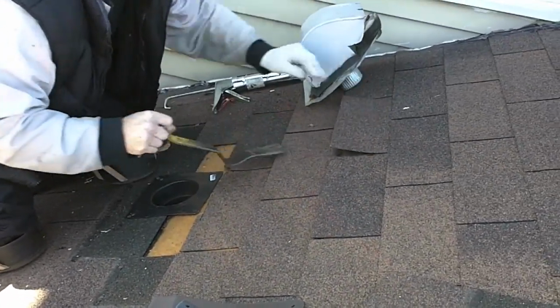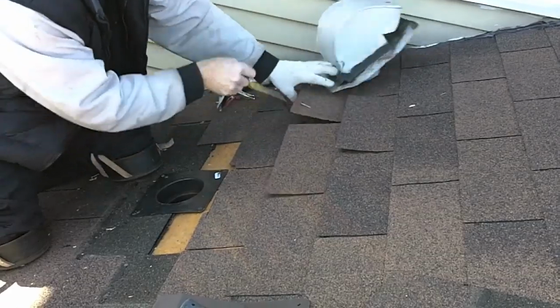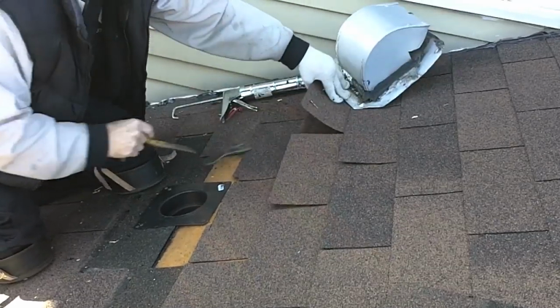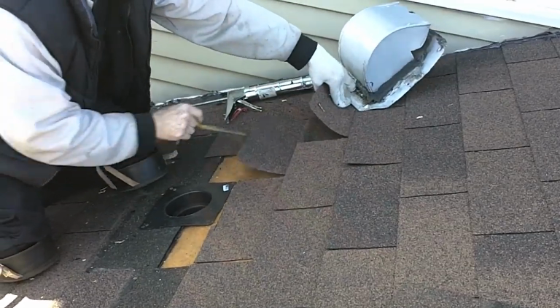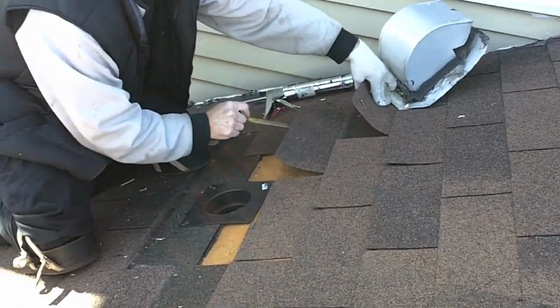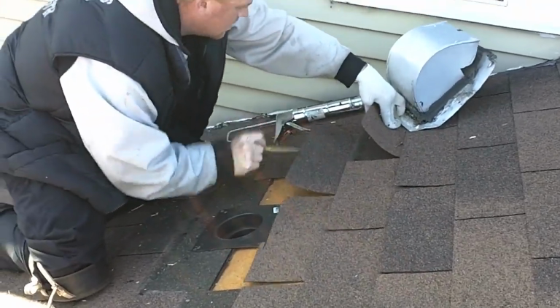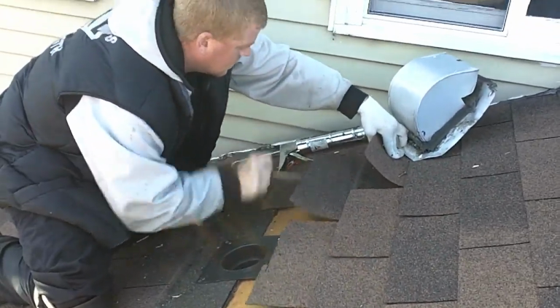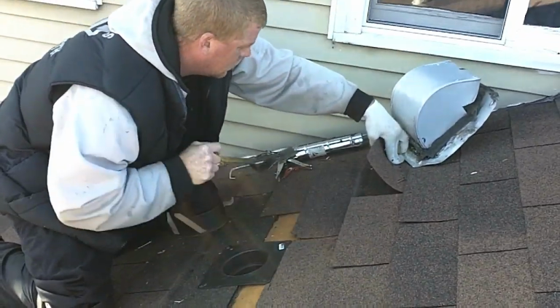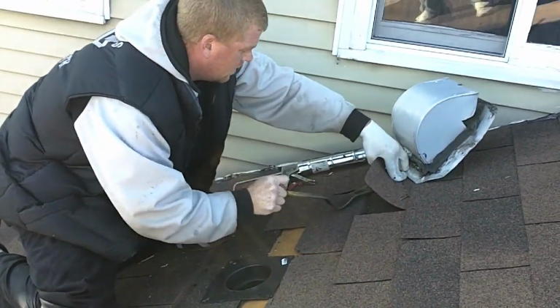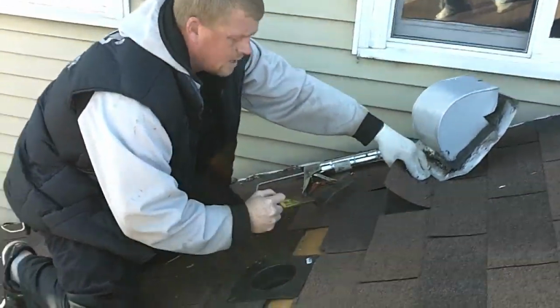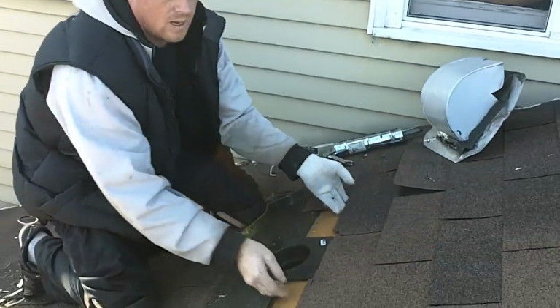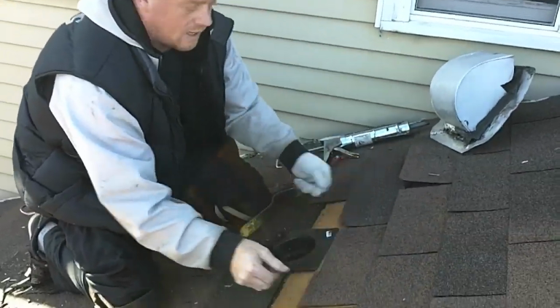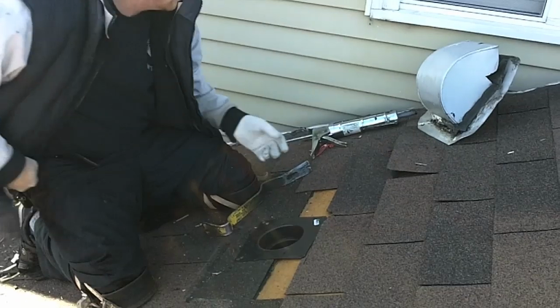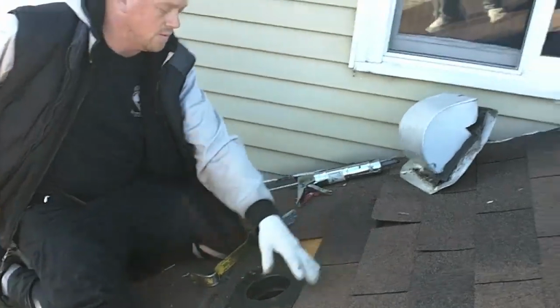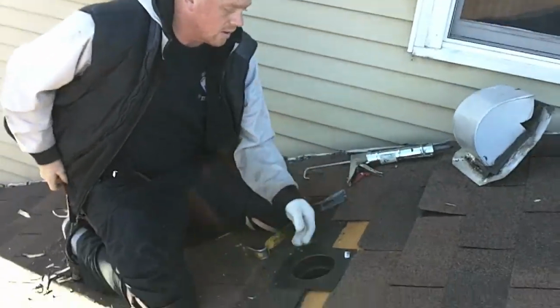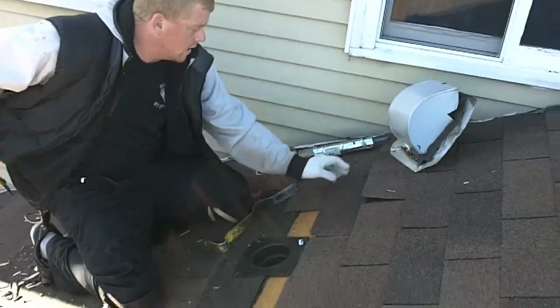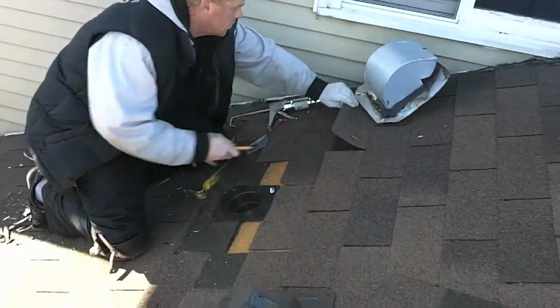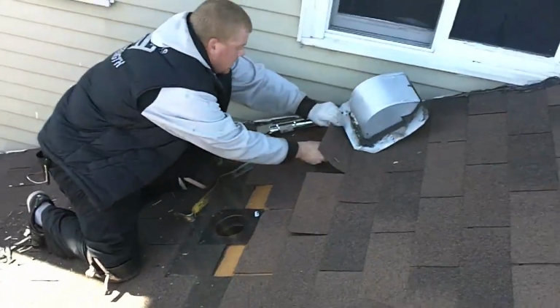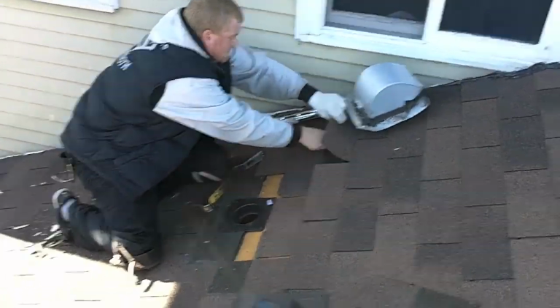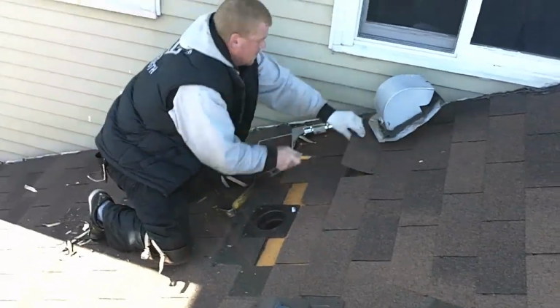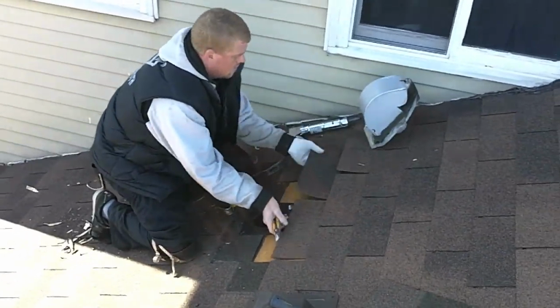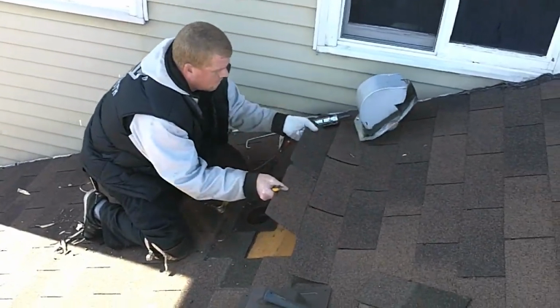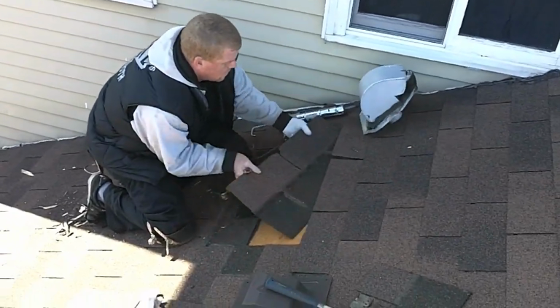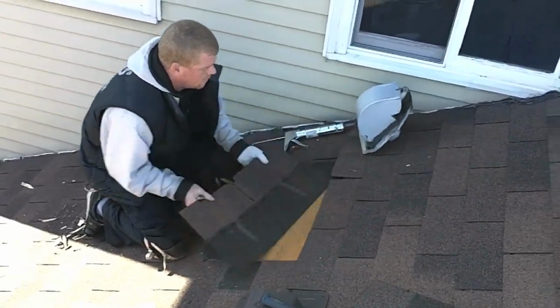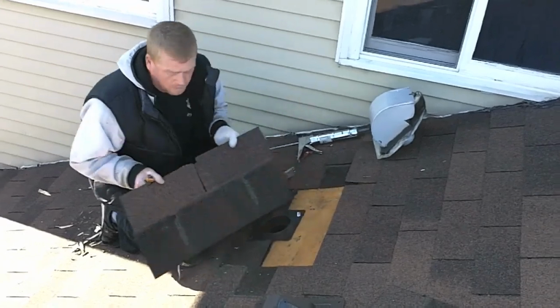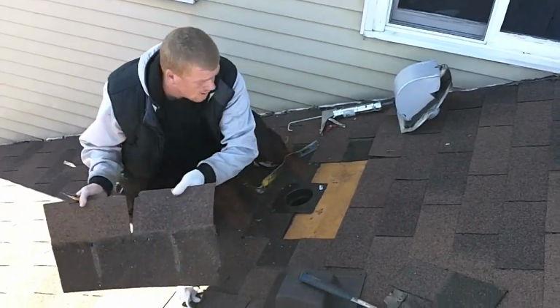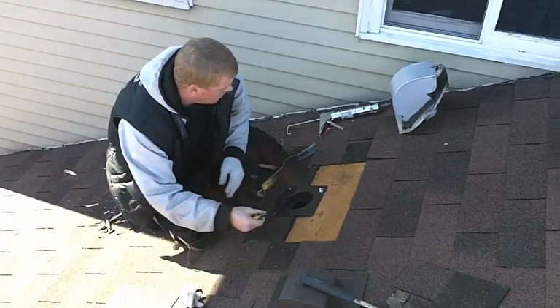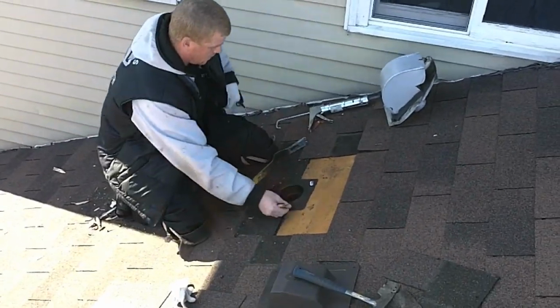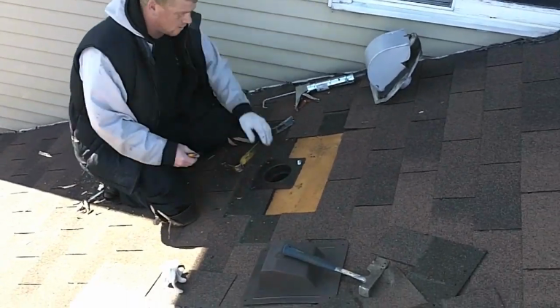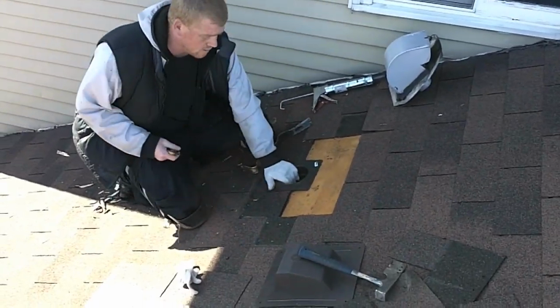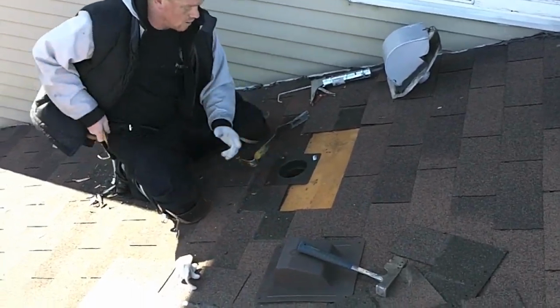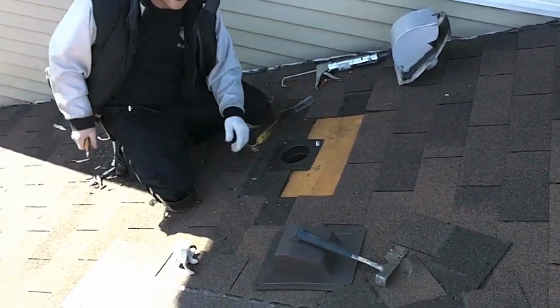There we go. Now, you only have to take out the two-foot section there — you don't have to take out the full shingle. There we go. So our new vent is ready to go in place.